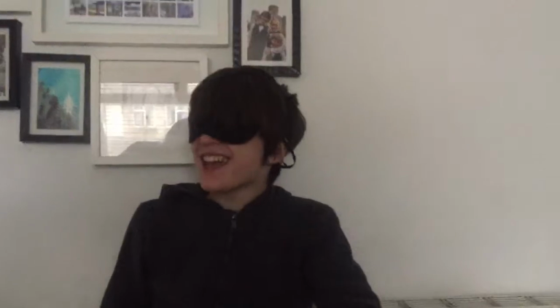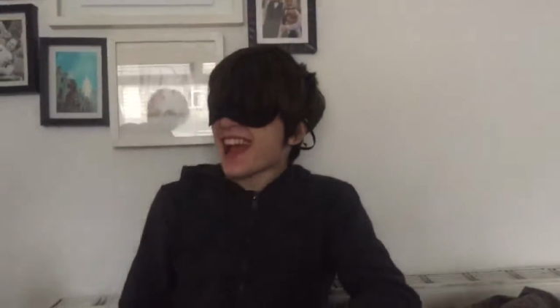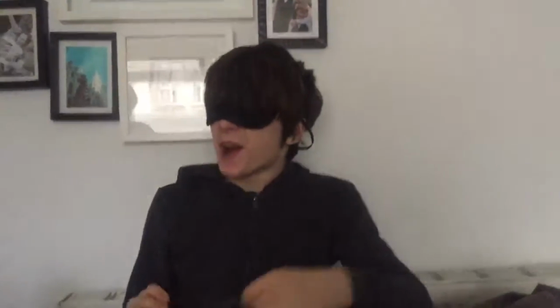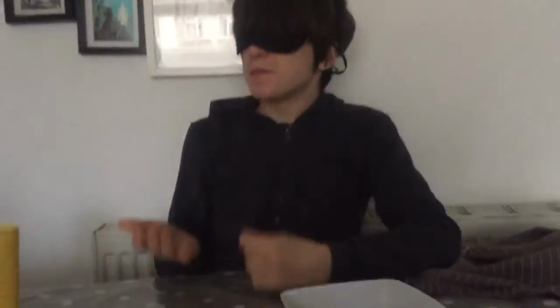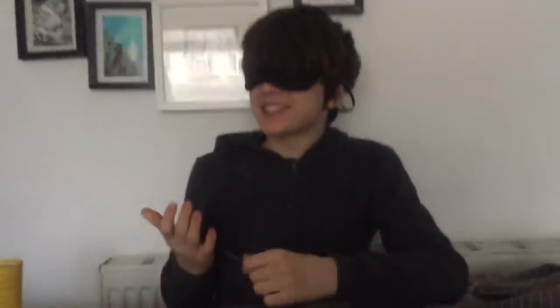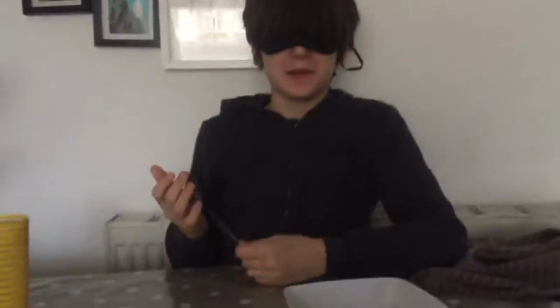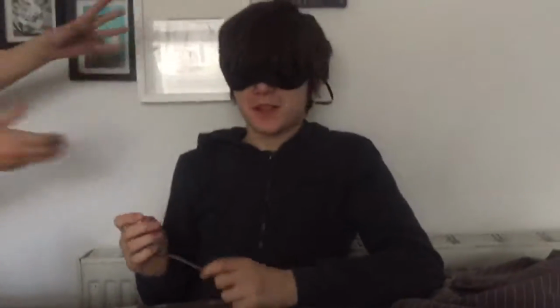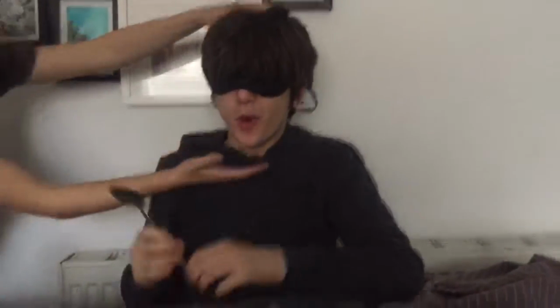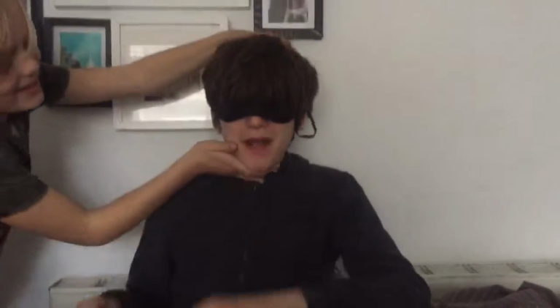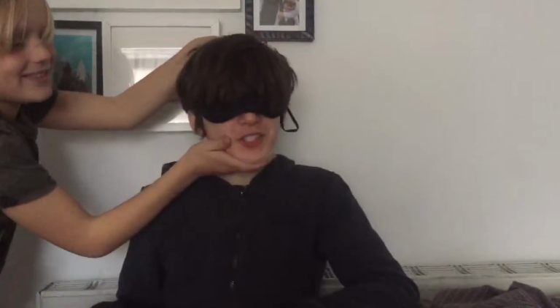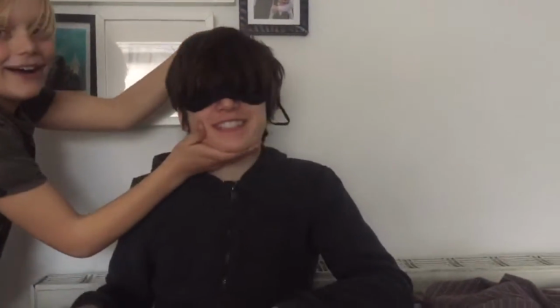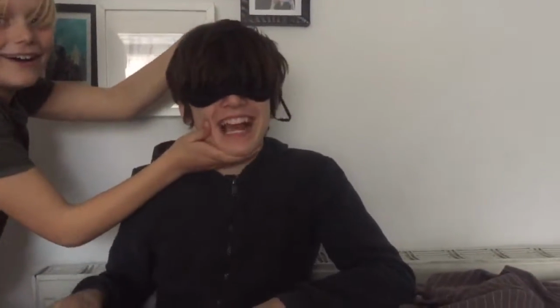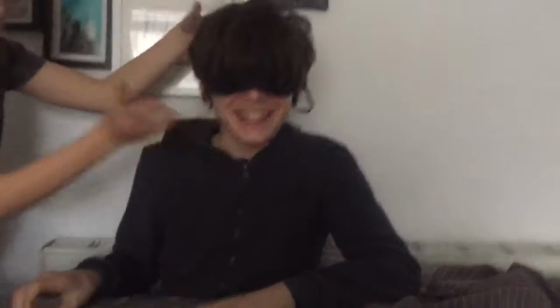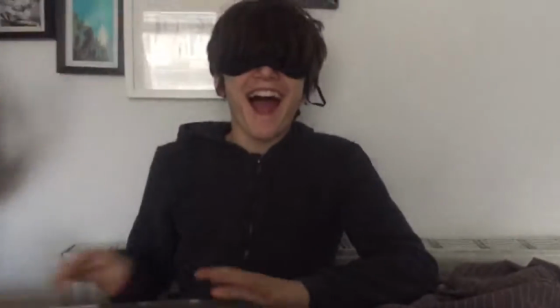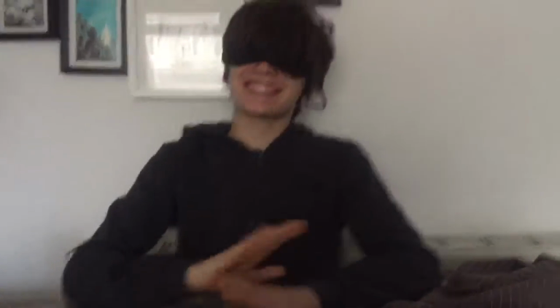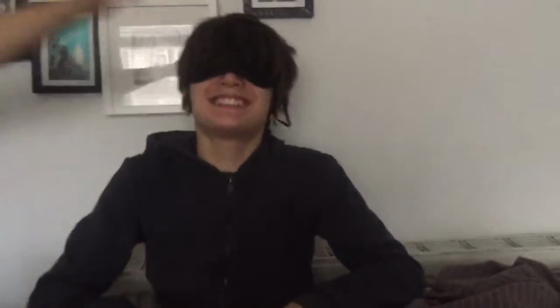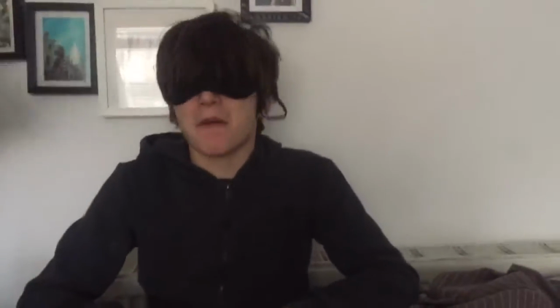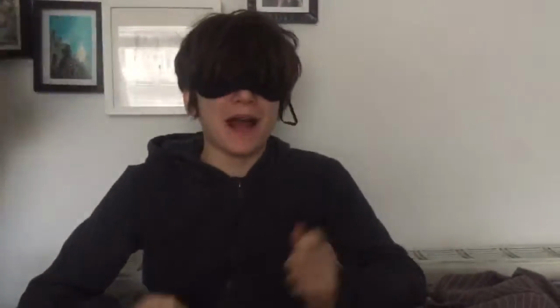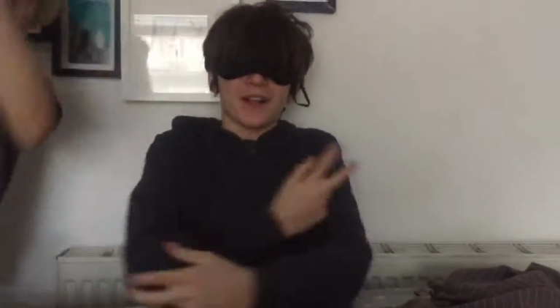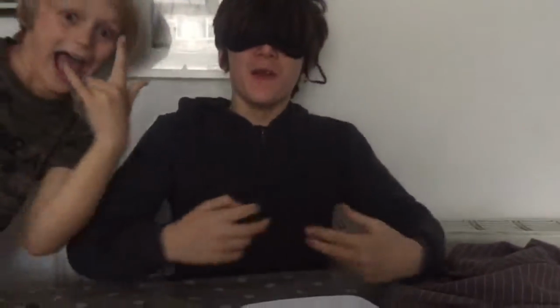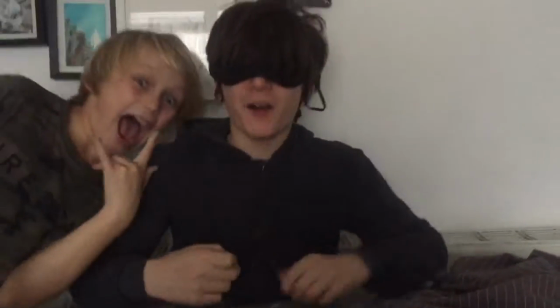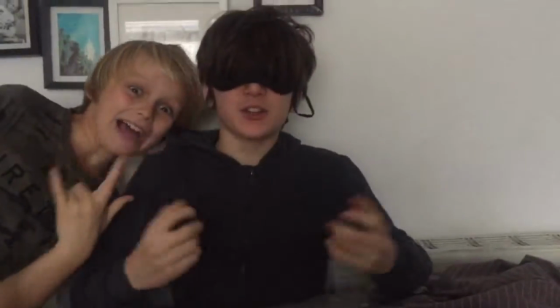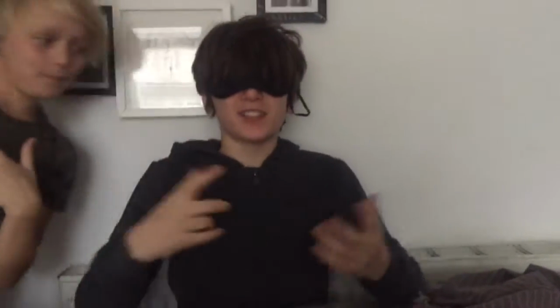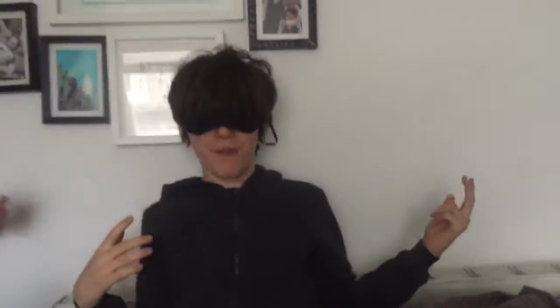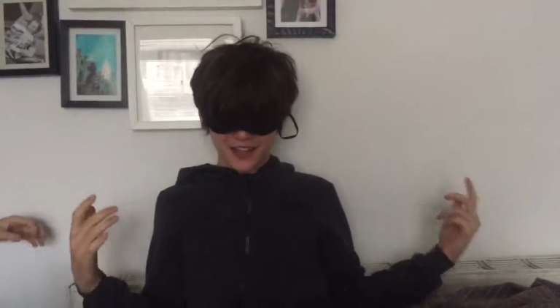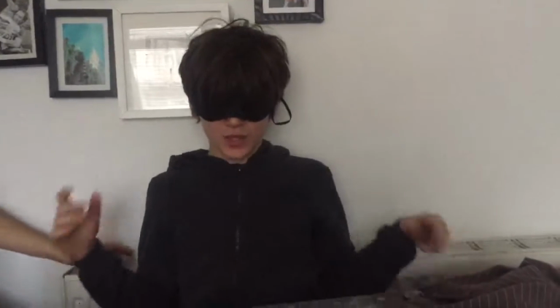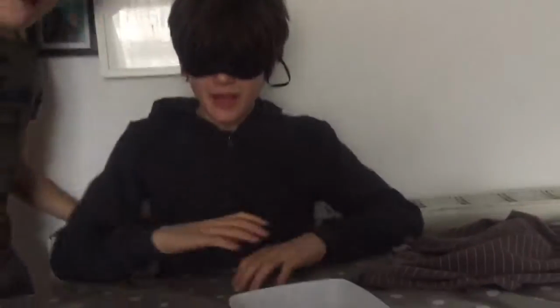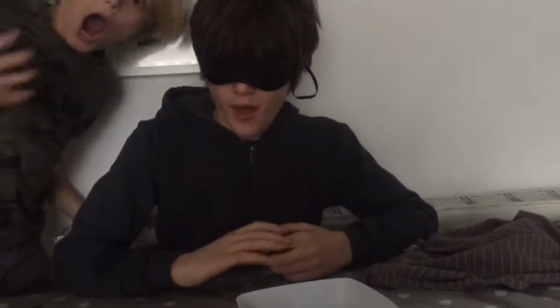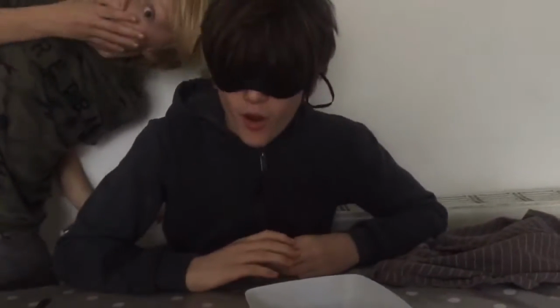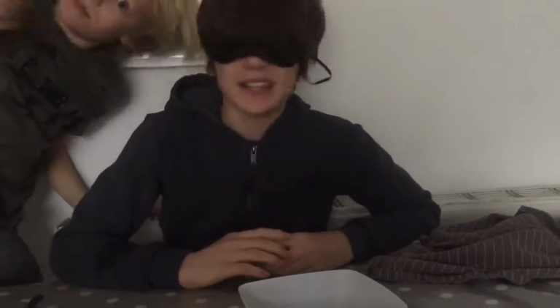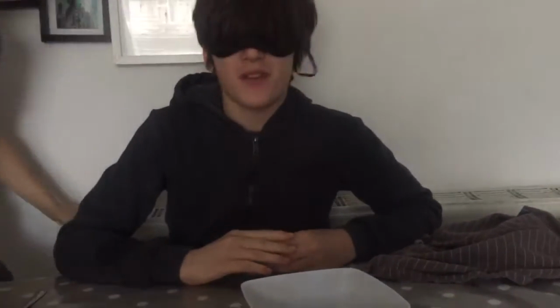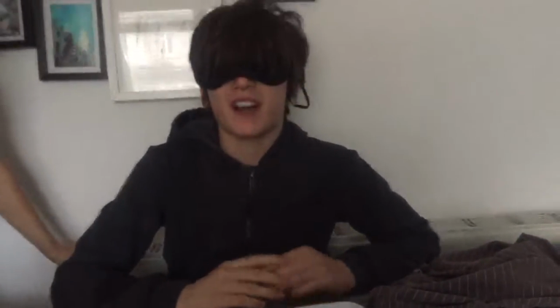Hi guys, Ntech here and welcome back to another What's in My Mouth sauce challenge. Today we're coming back with part 2. I've already had 2 lectures so it's only been like 30 seconds or something, so yeah let's get on with it.